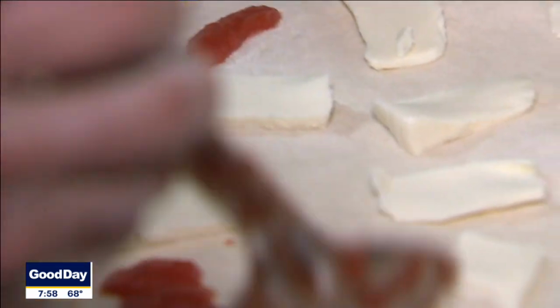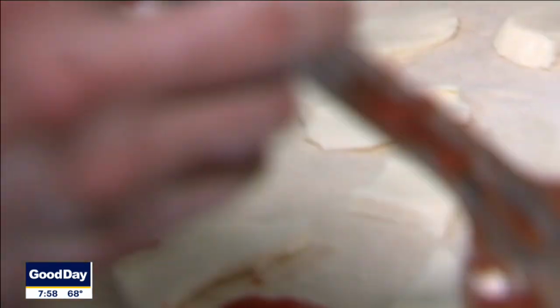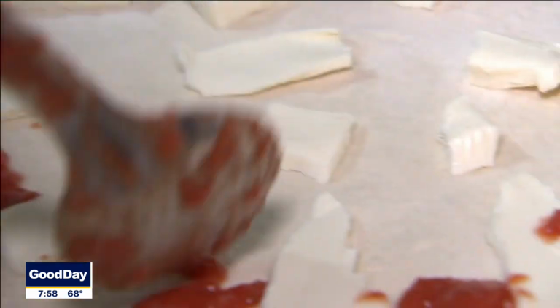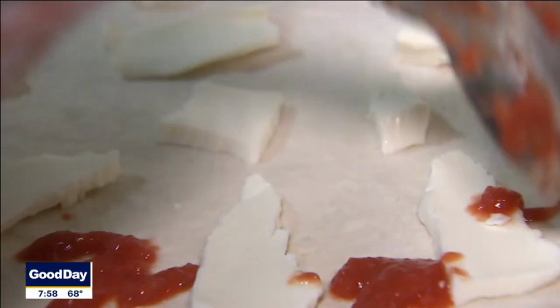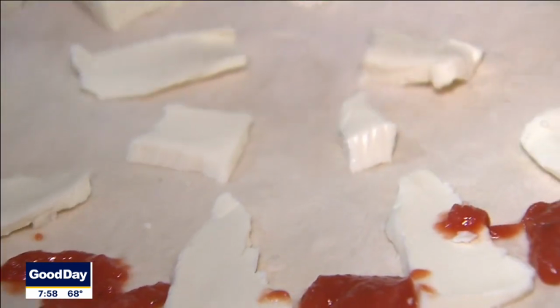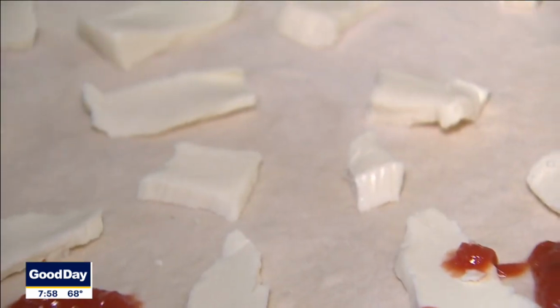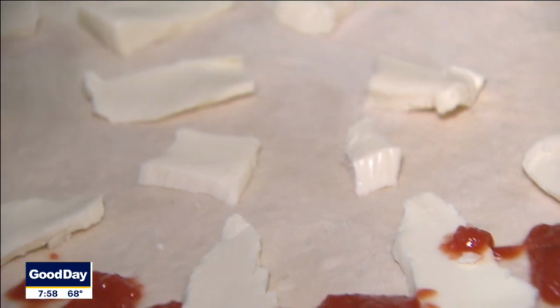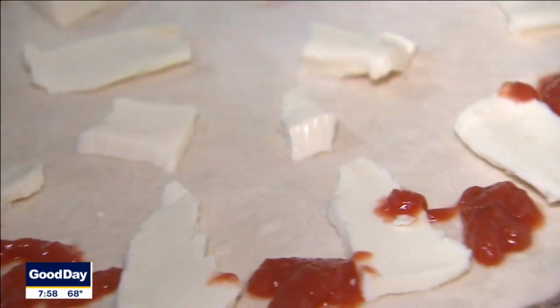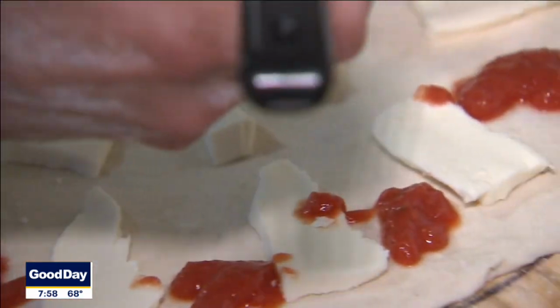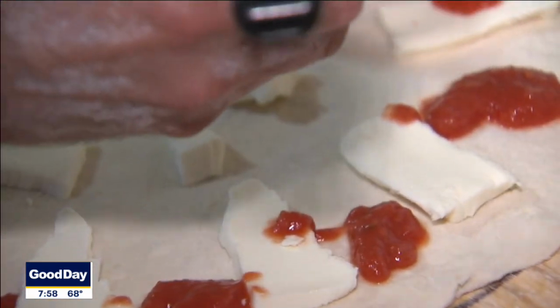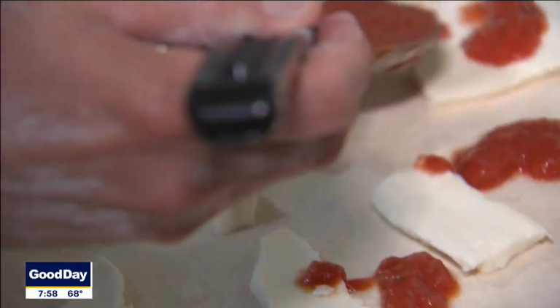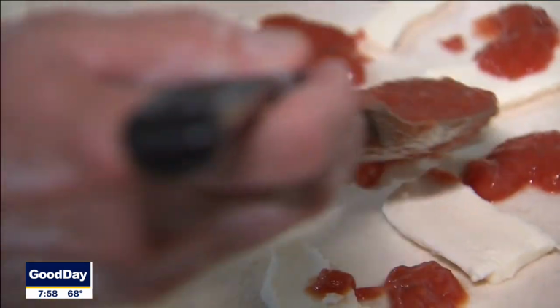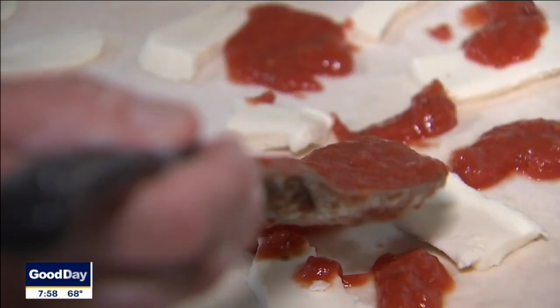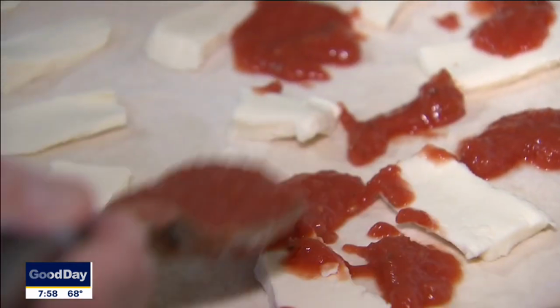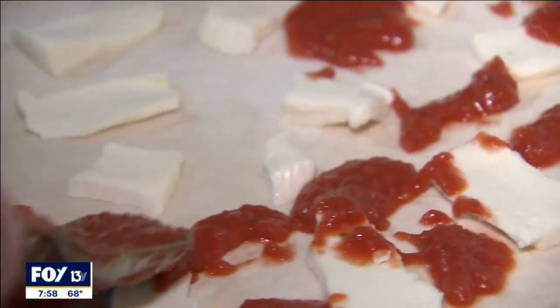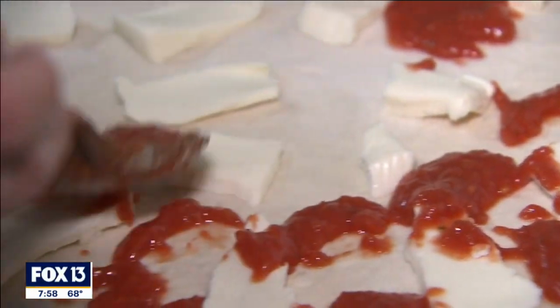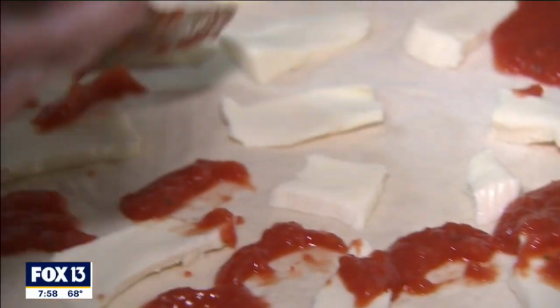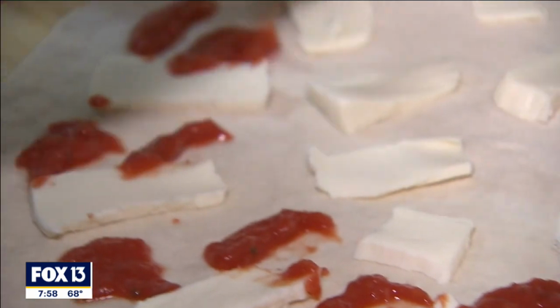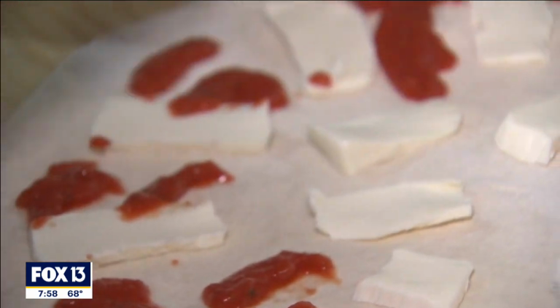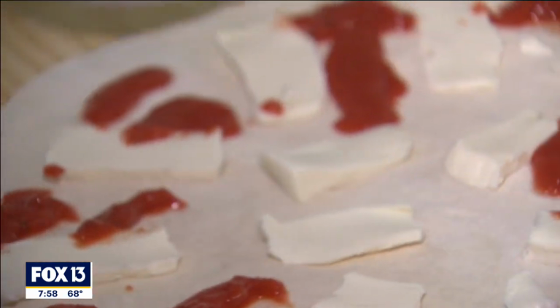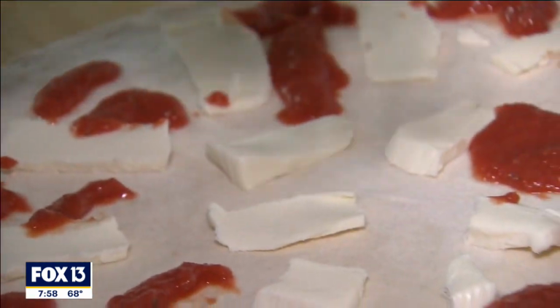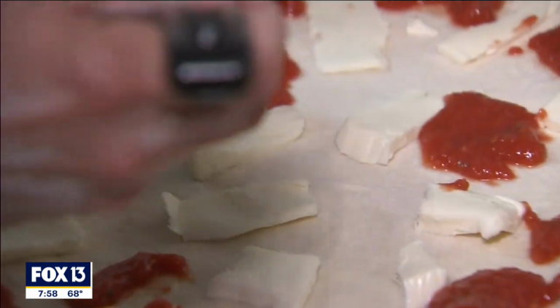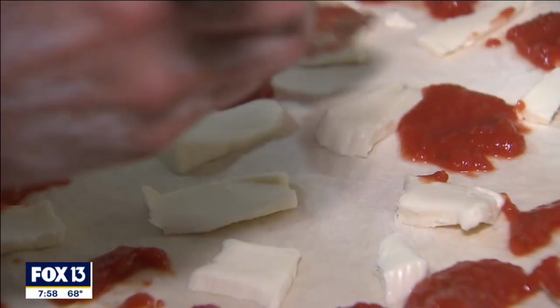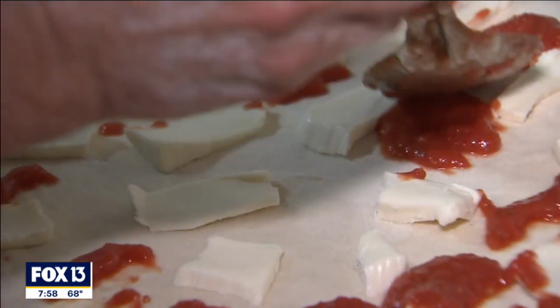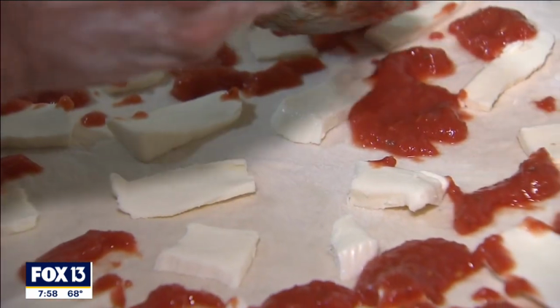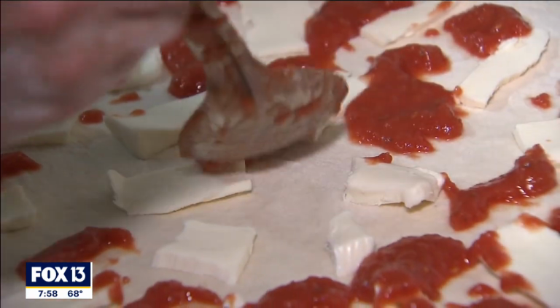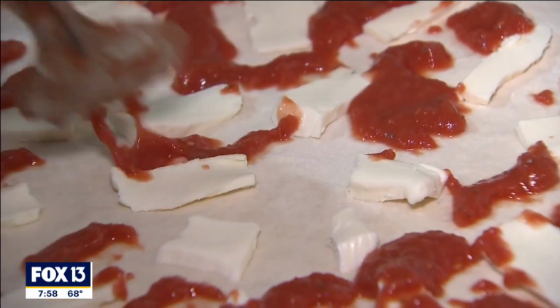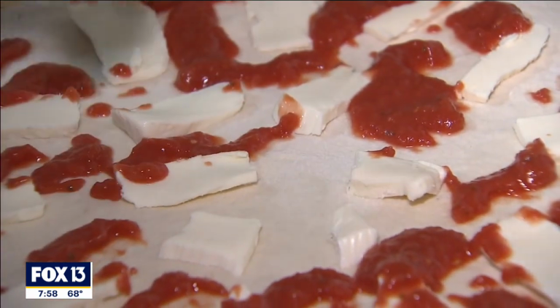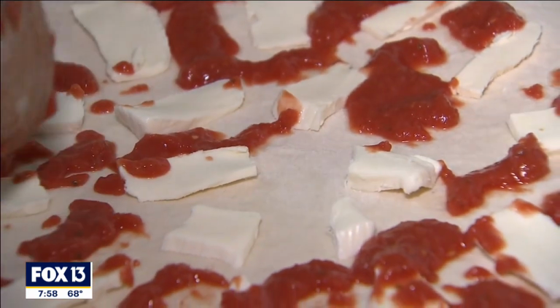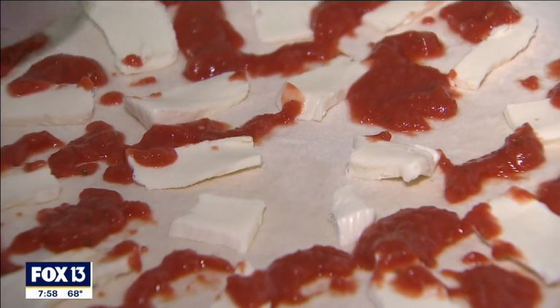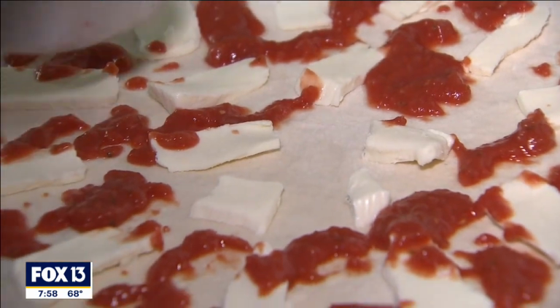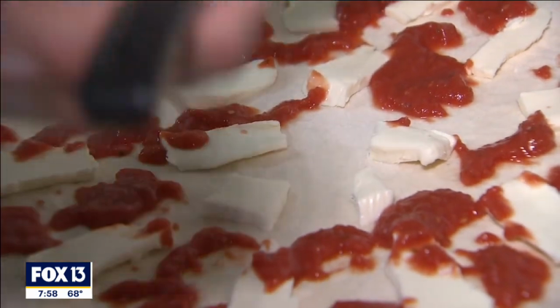And as we say, where there's no cheese, there's sauce. Where there's no sauce, there's cheese. And when this cooks and melts together, you're going to get a fully covered pizza without being too soggy or overloaded.